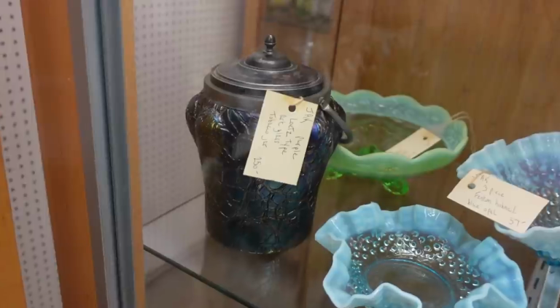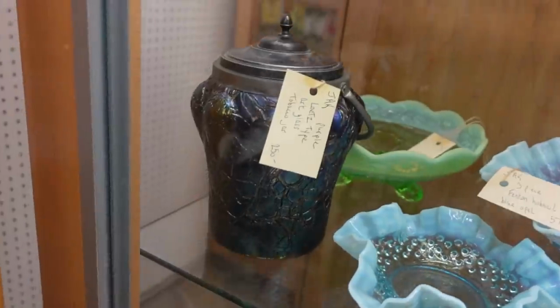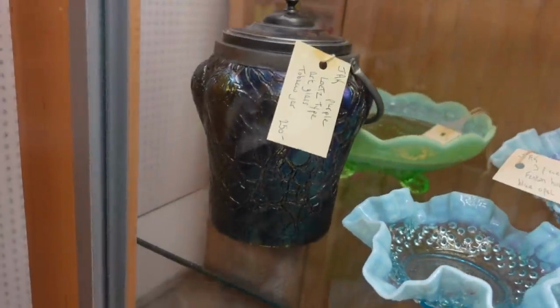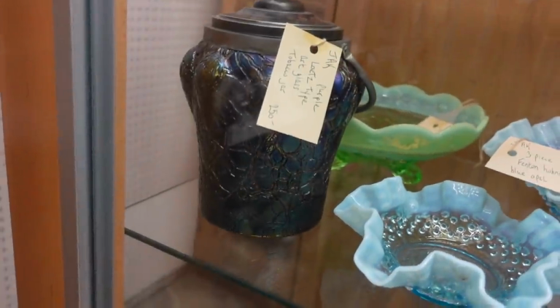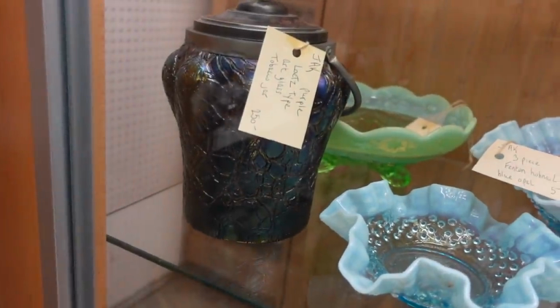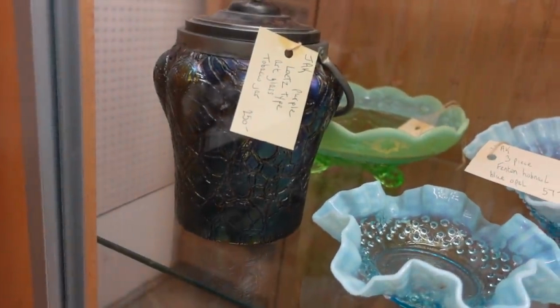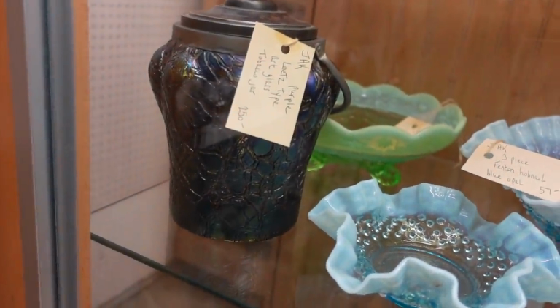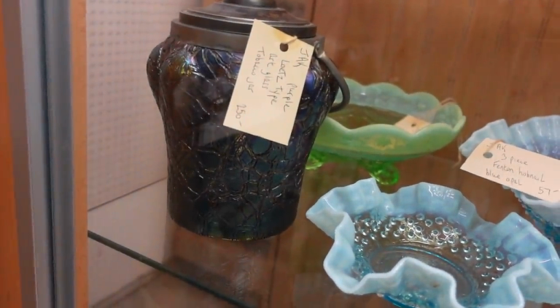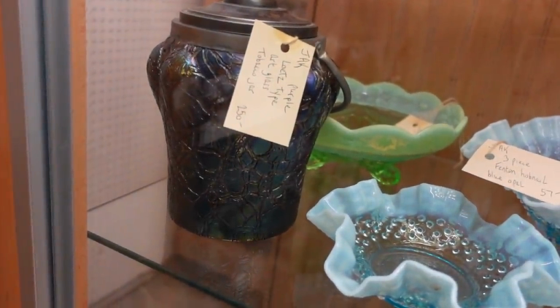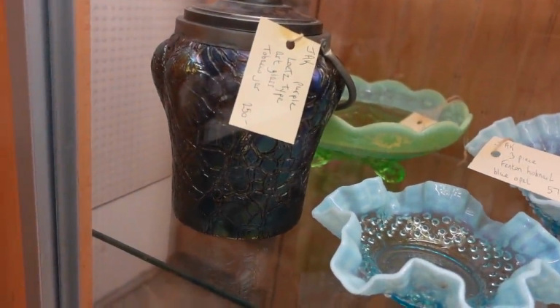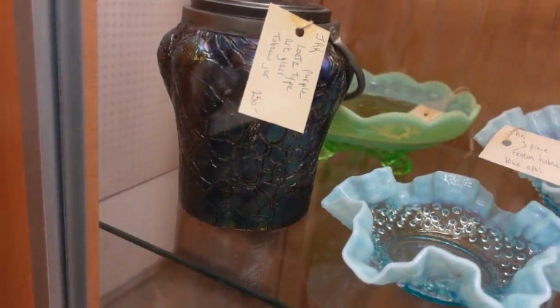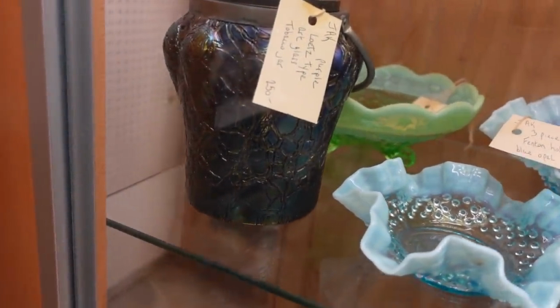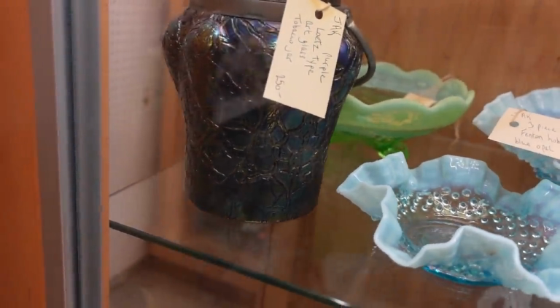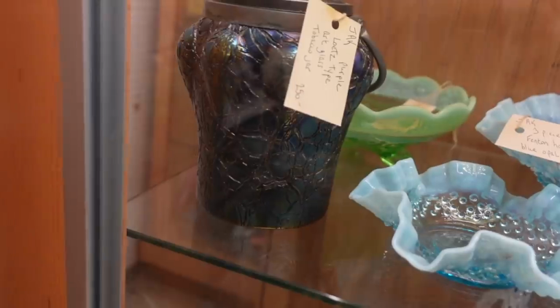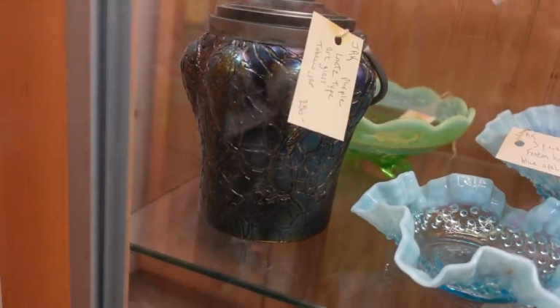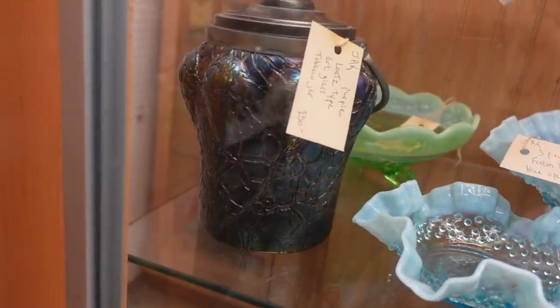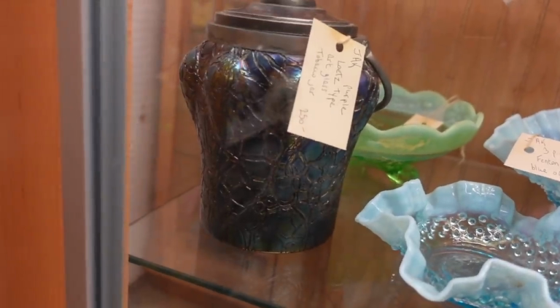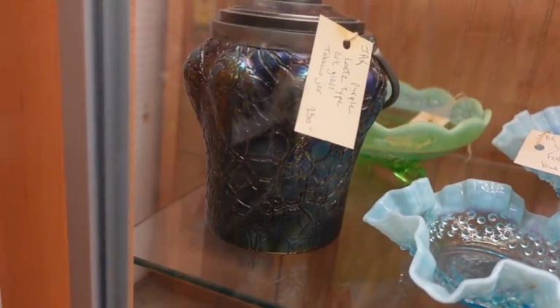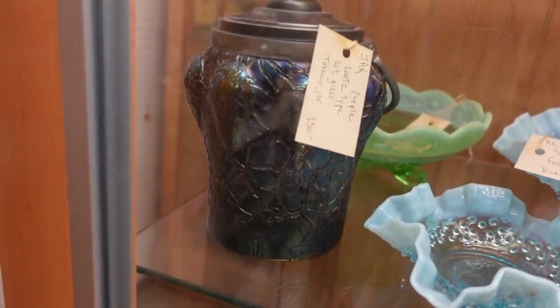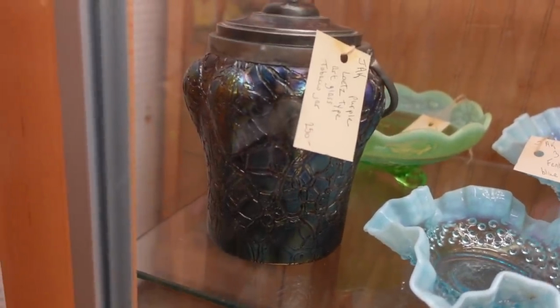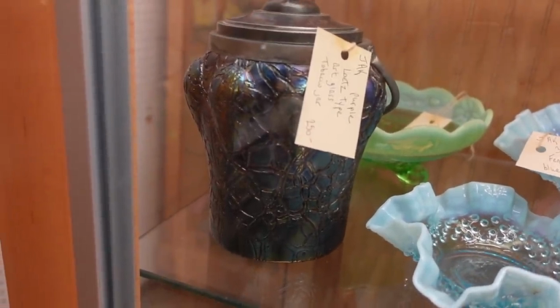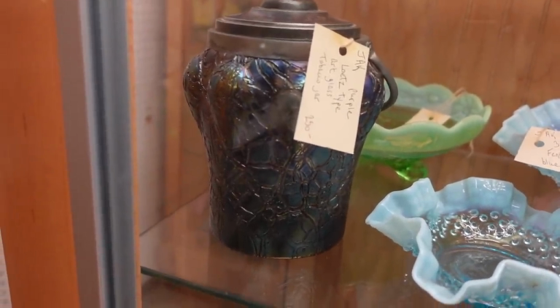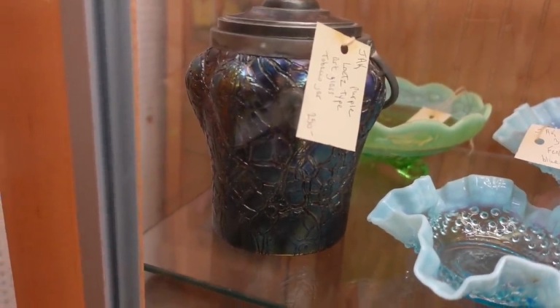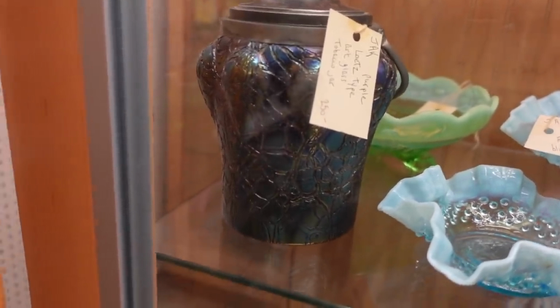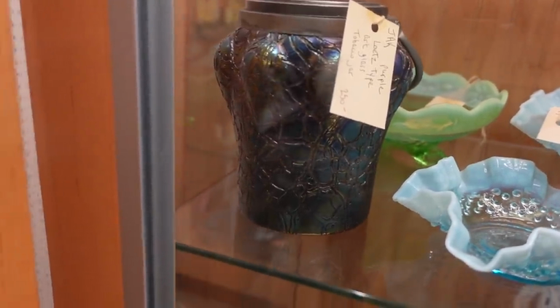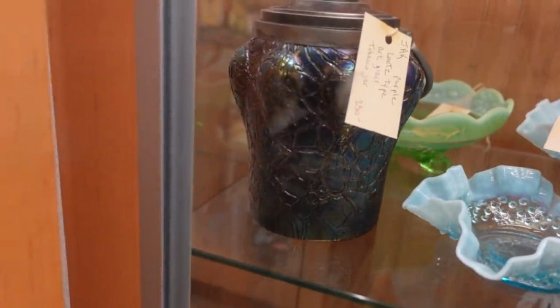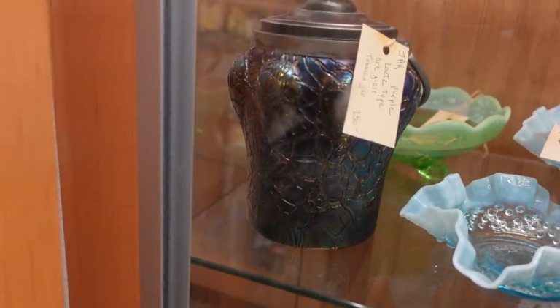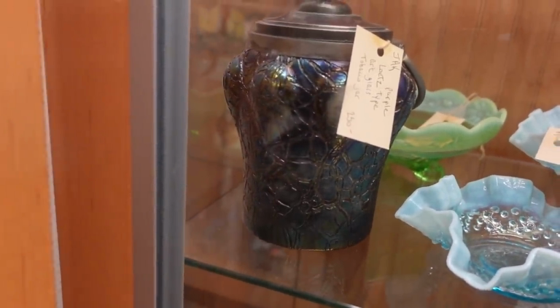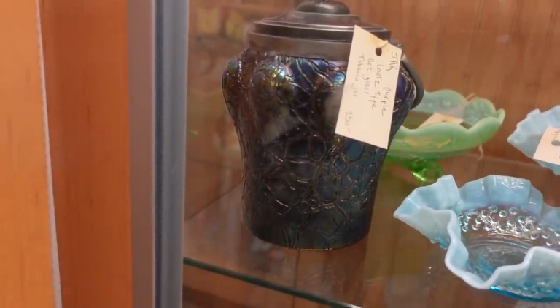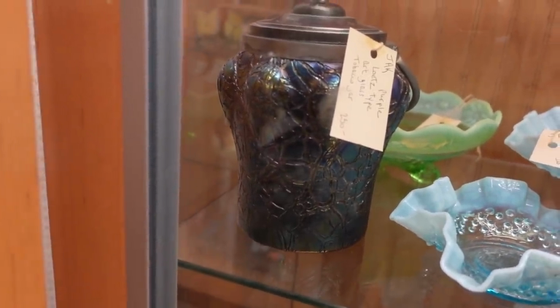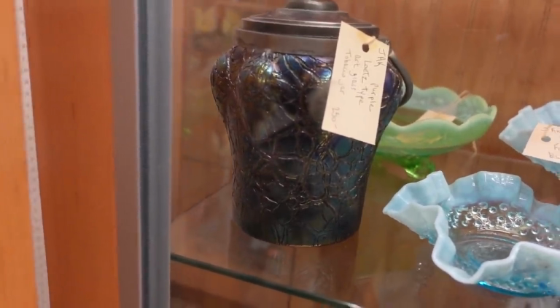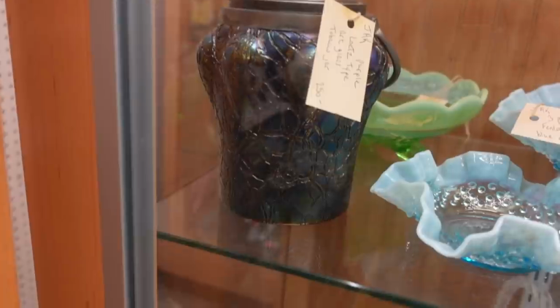Oh, this is interesting — it's a type art glass tobacco jar. I don't know how to pronounce that, but that is really neat looking. I love that.